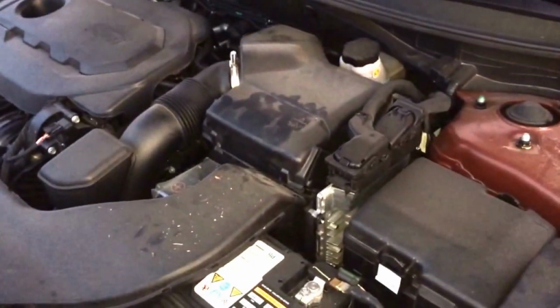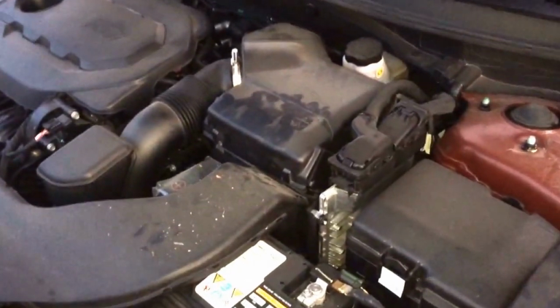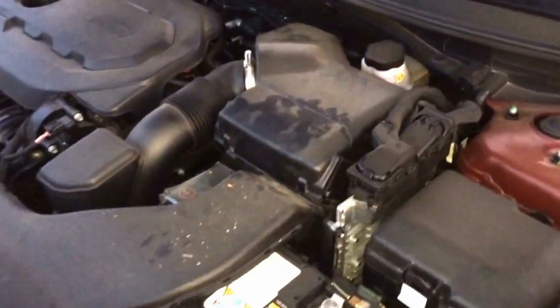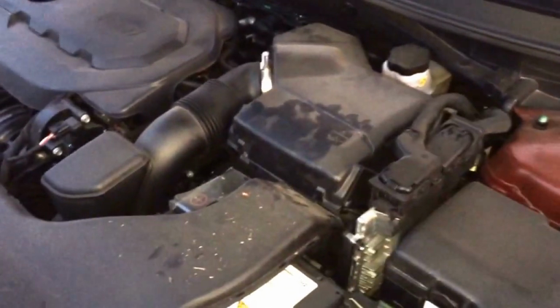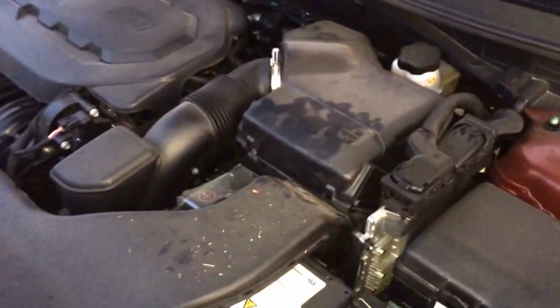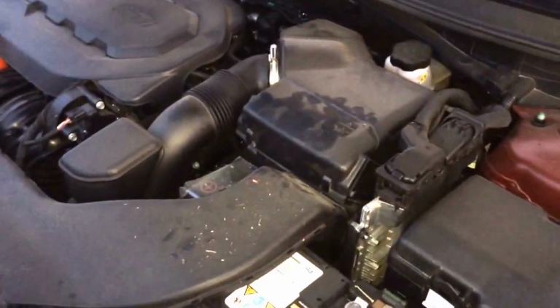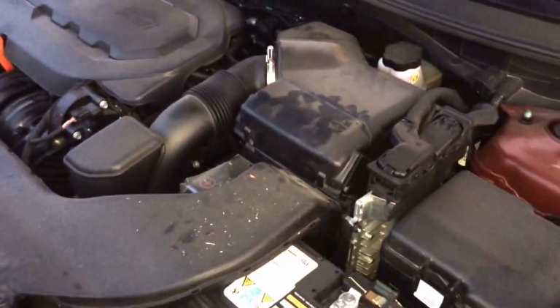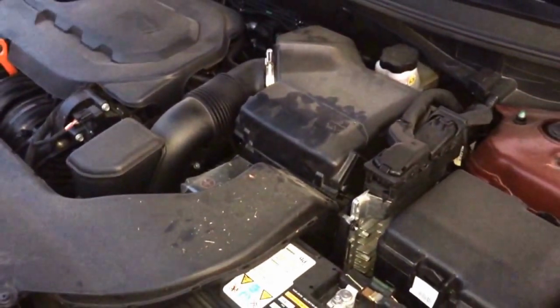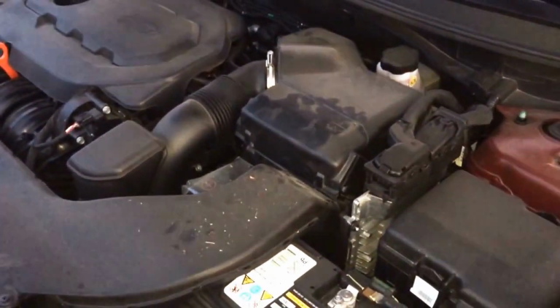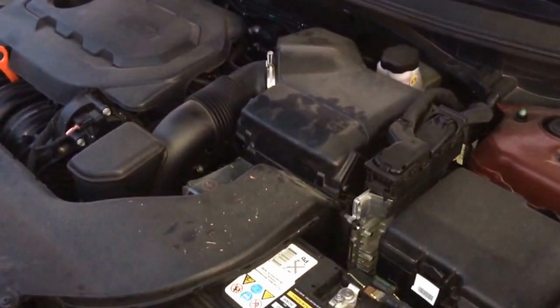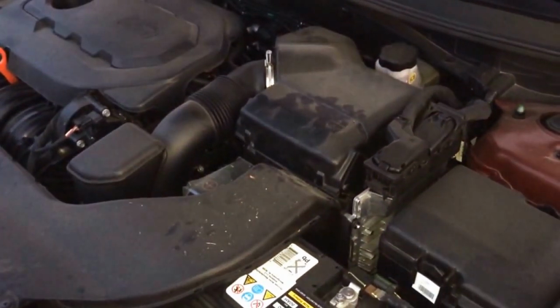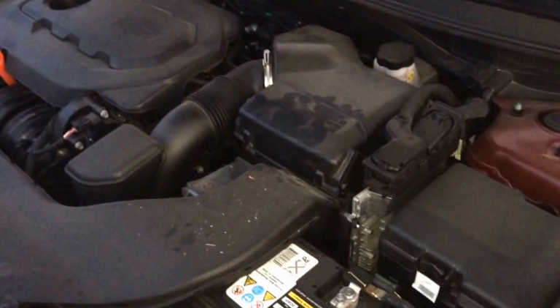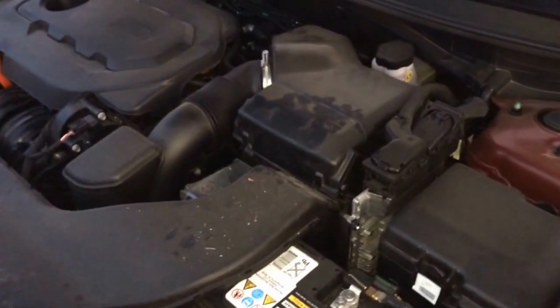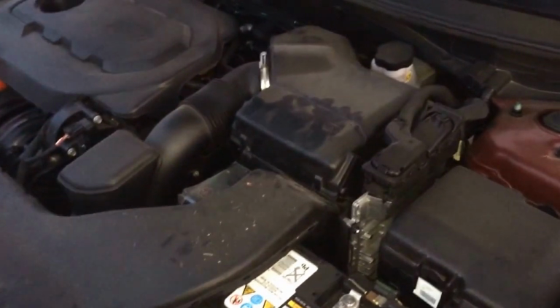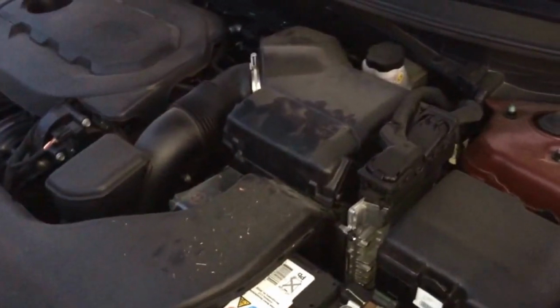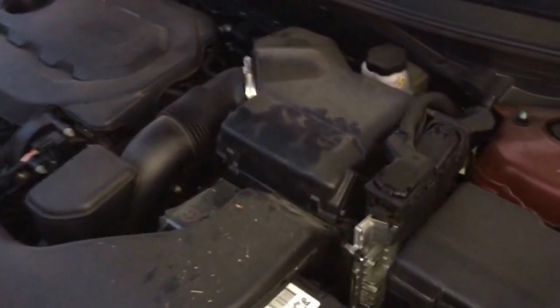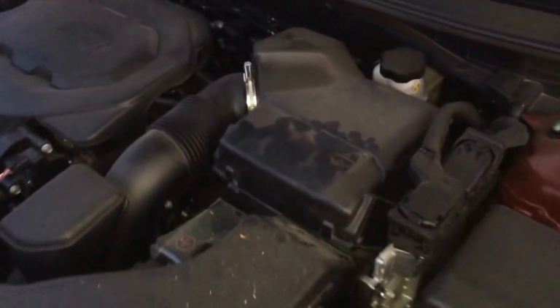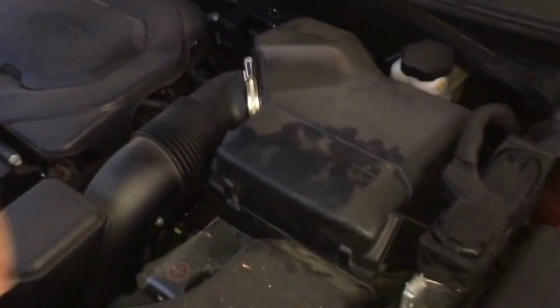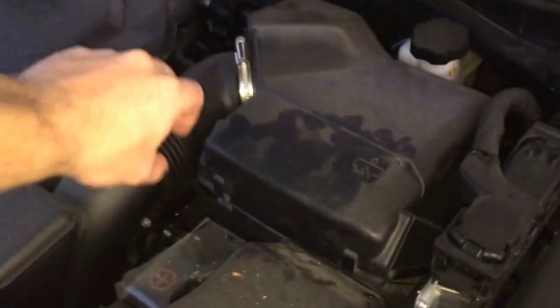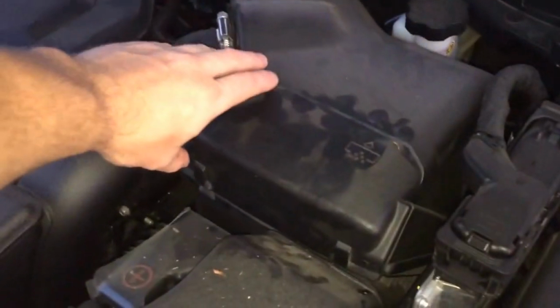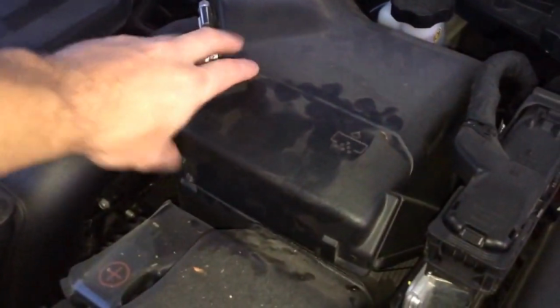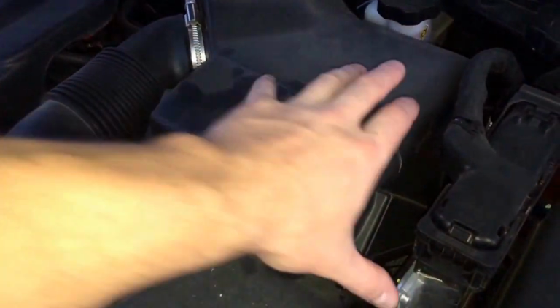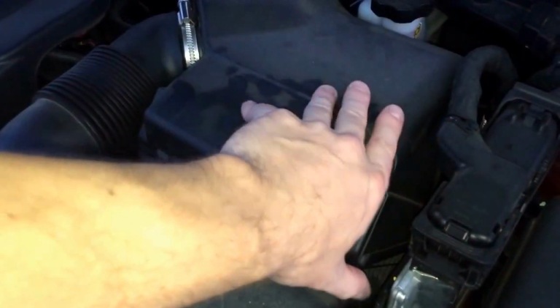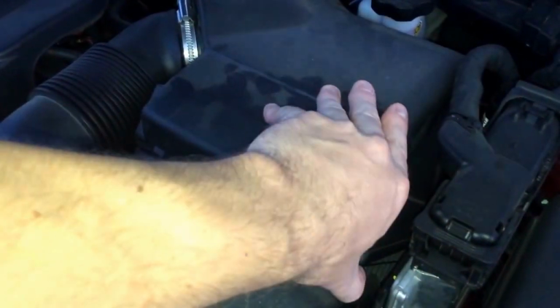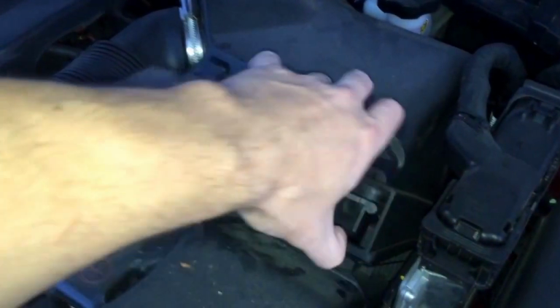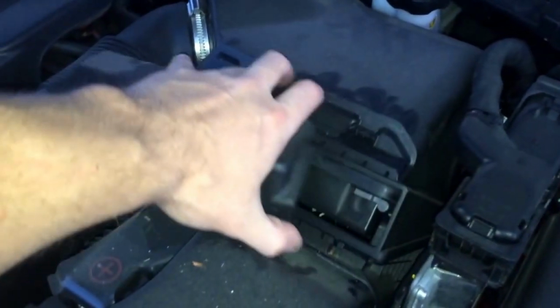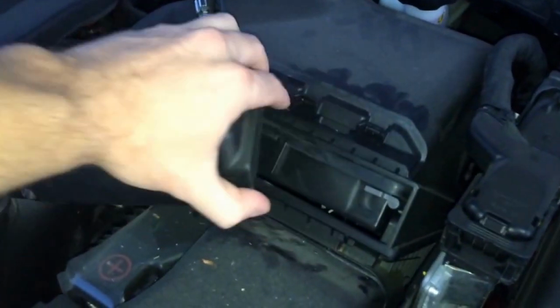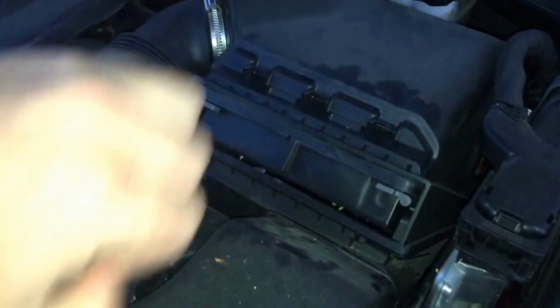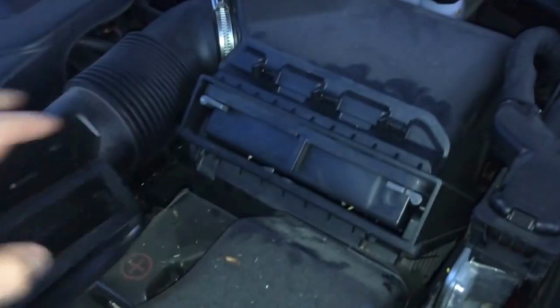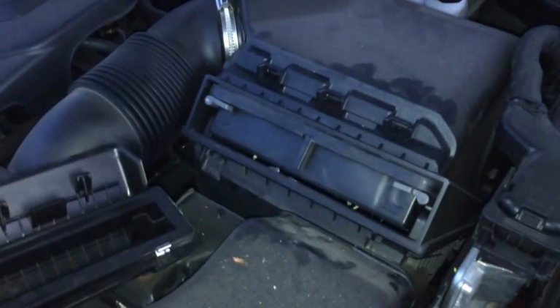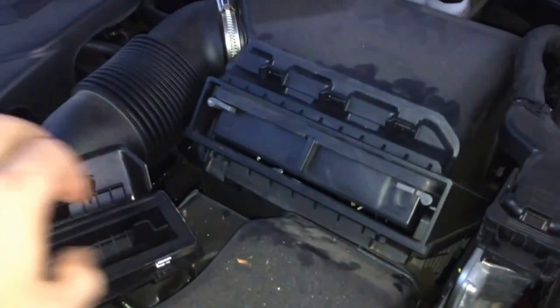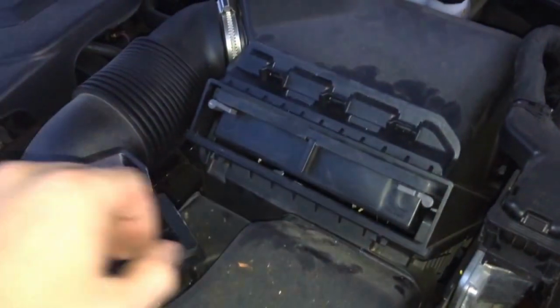Alright guys, today's tutorial is how to change the air filter on a 2015 Hyundai Sonata. This has got to be the easiest air filter I've ever encountered as far as changing it goes.